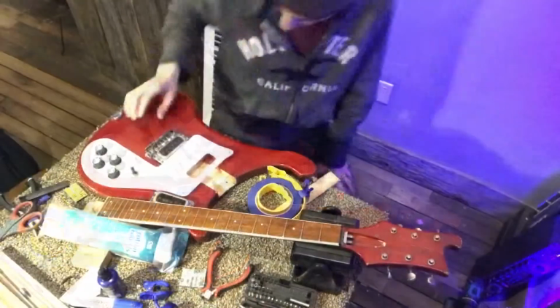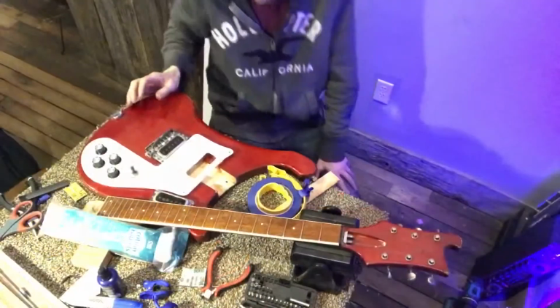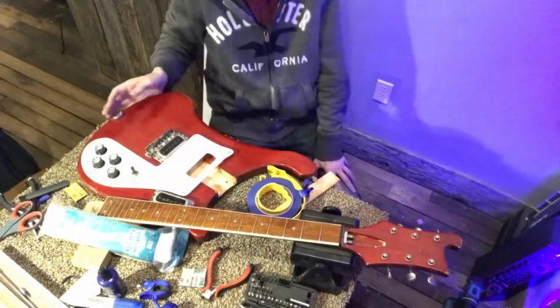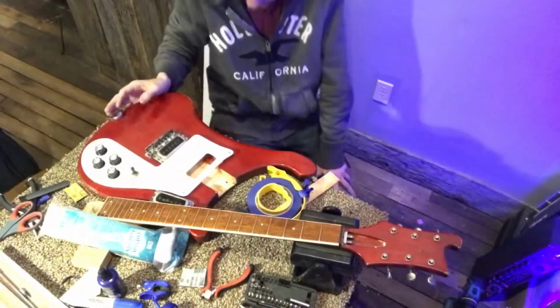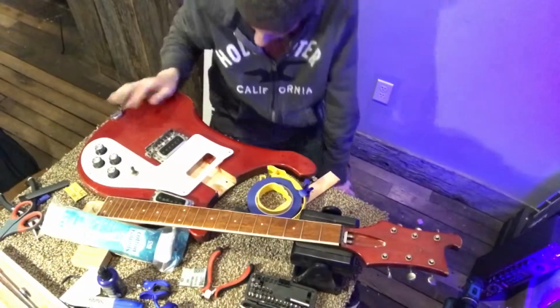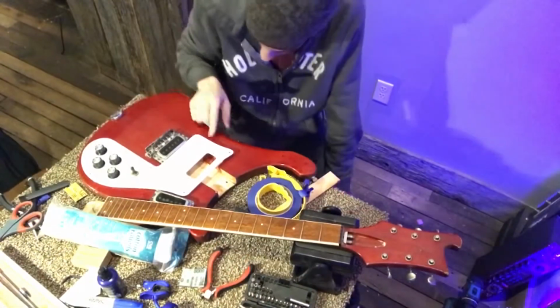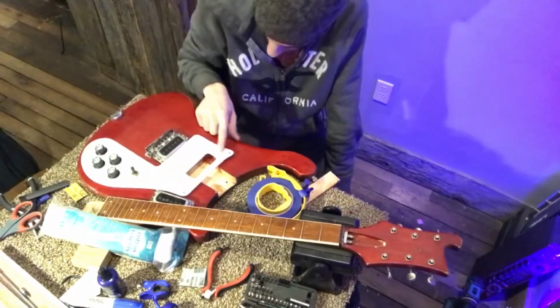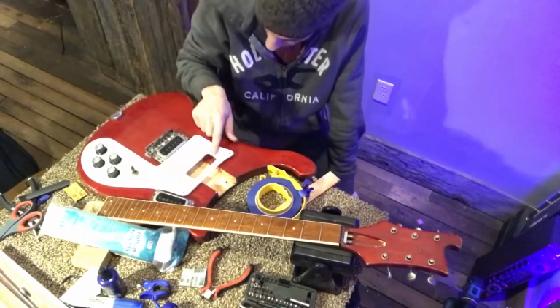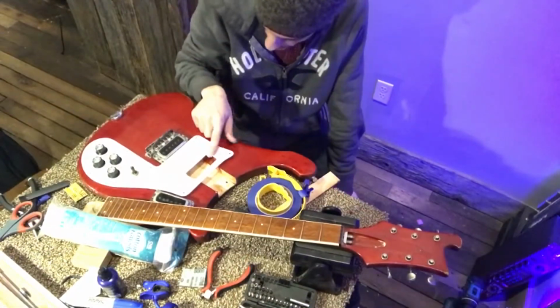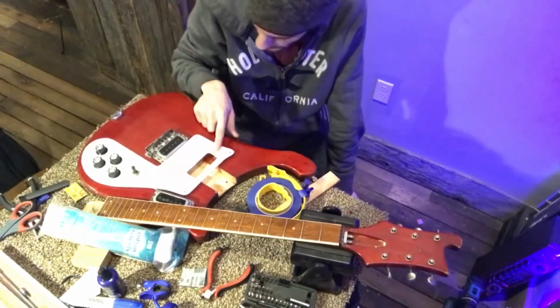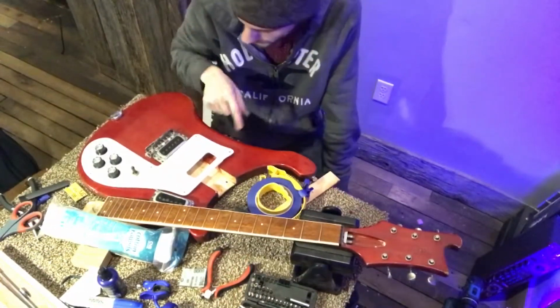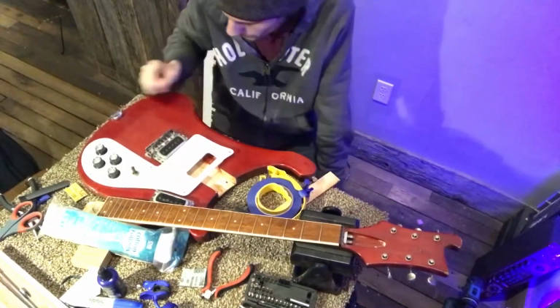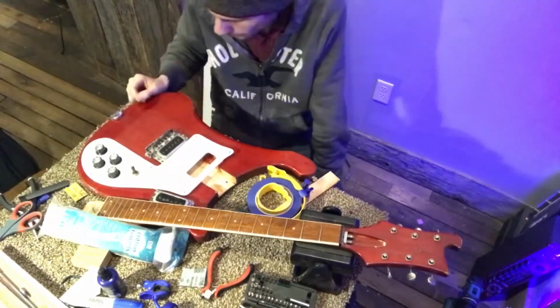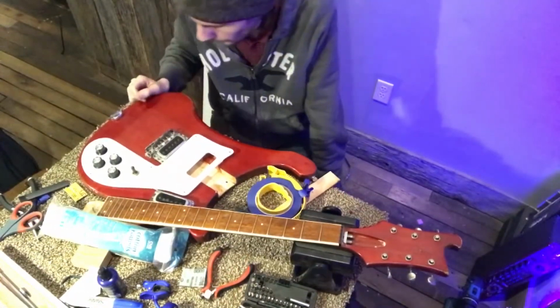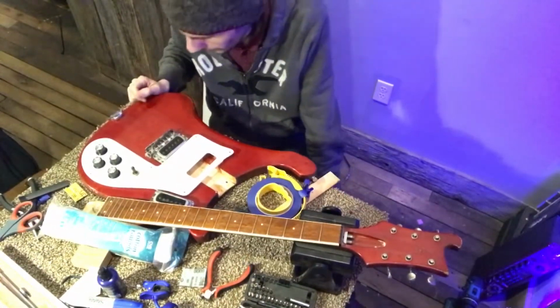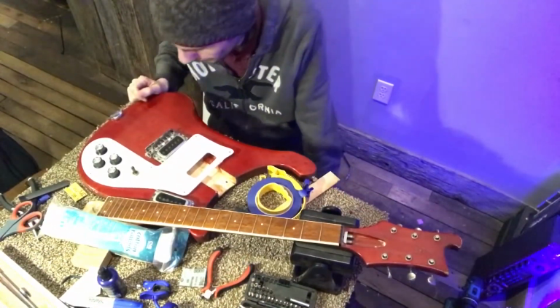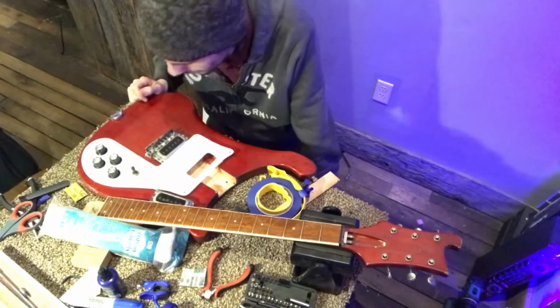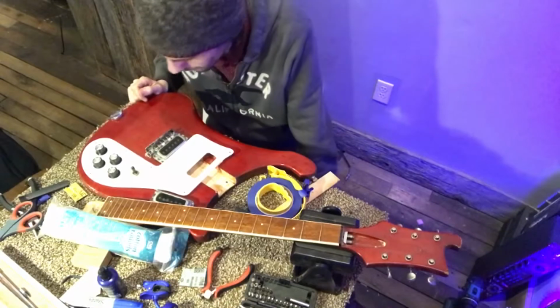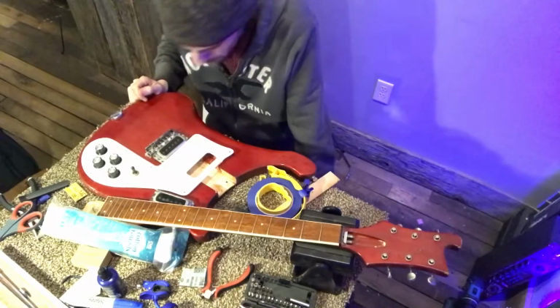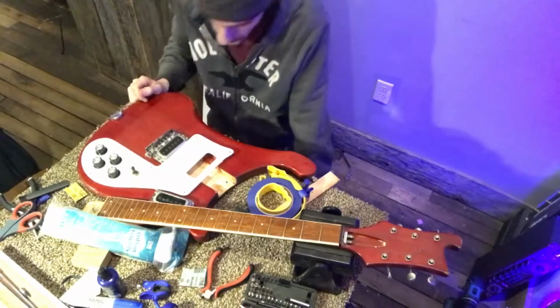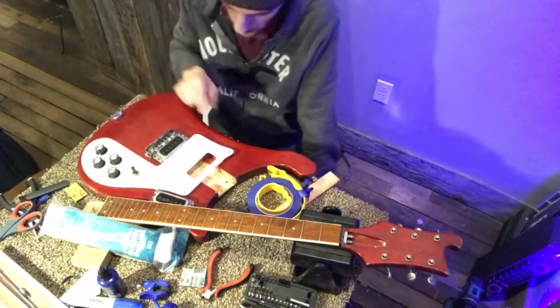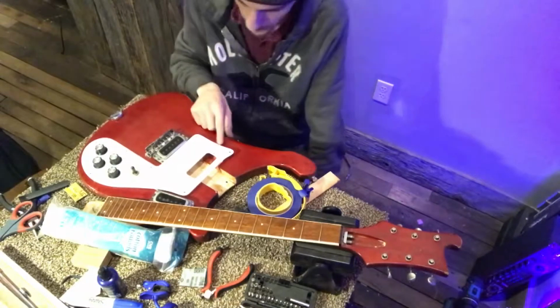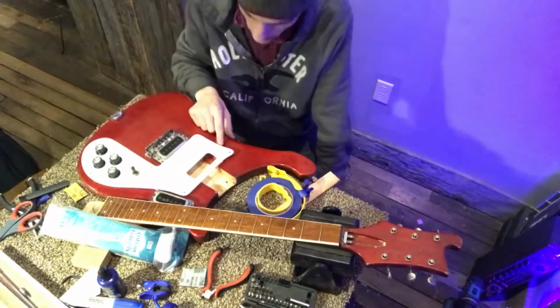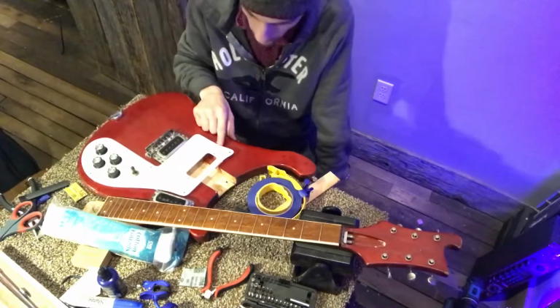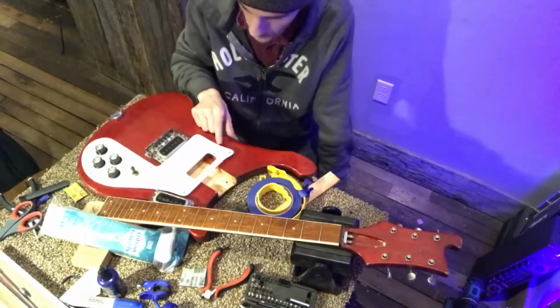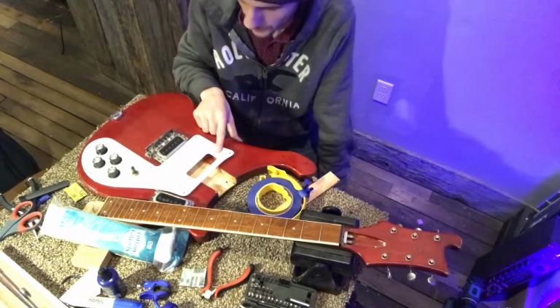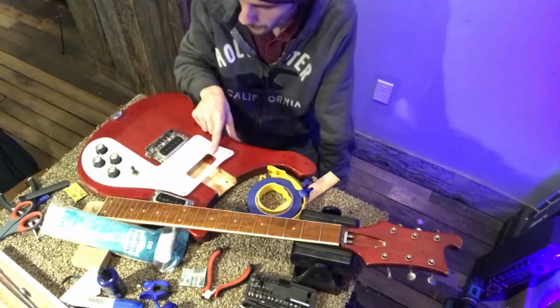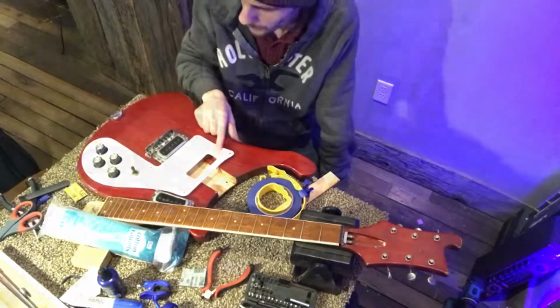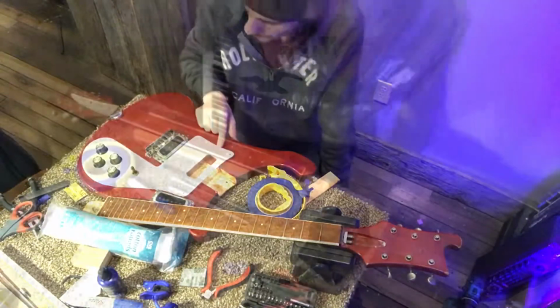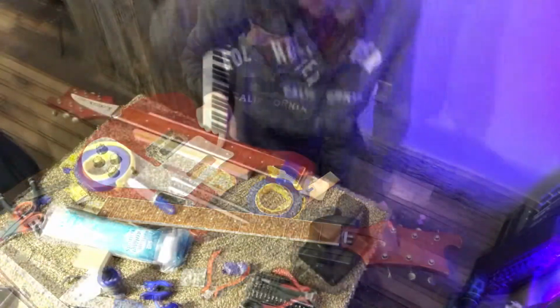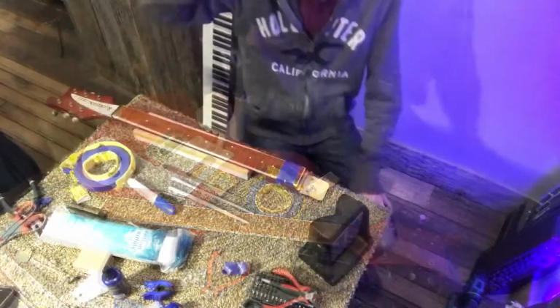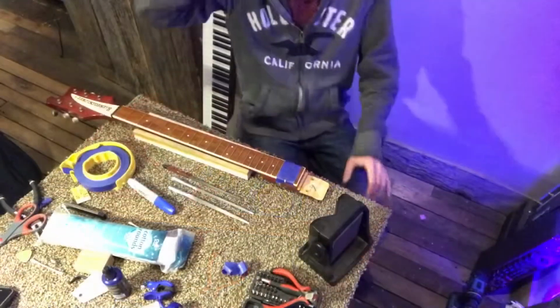We got all that jelly, rusty superglue out of there and replaced it with something a little bit more aesthetically pleasing.